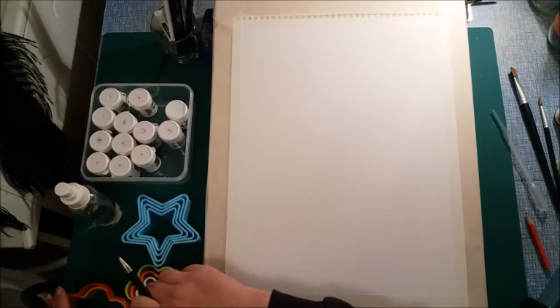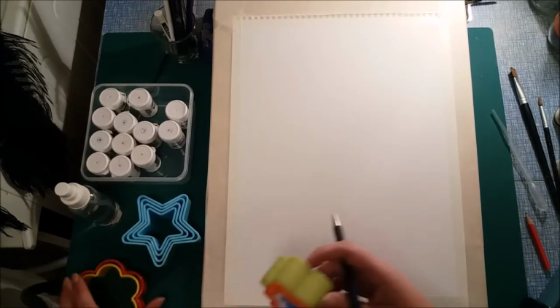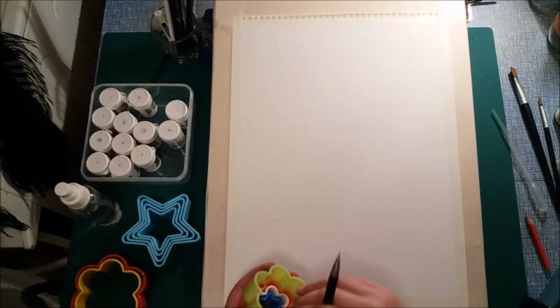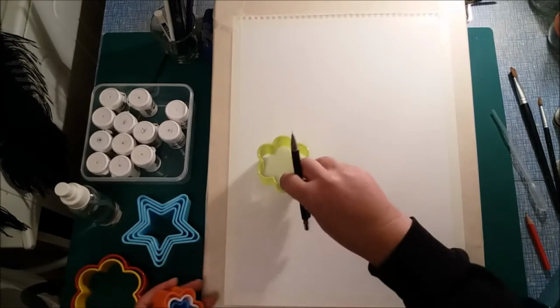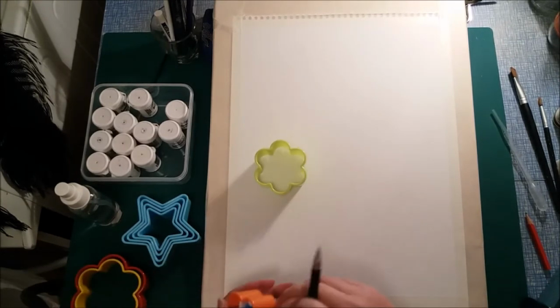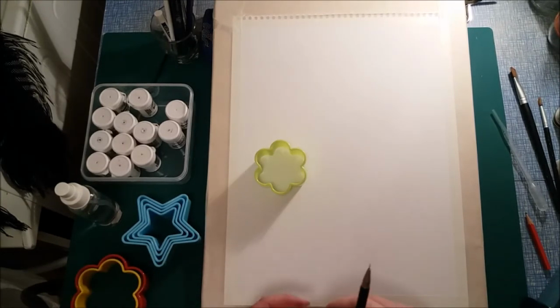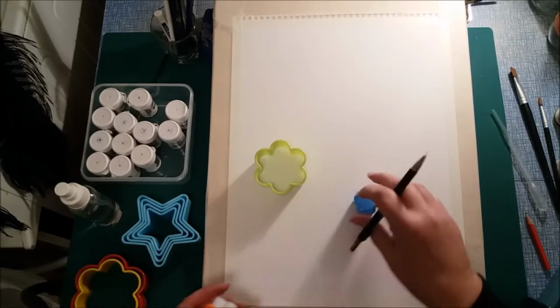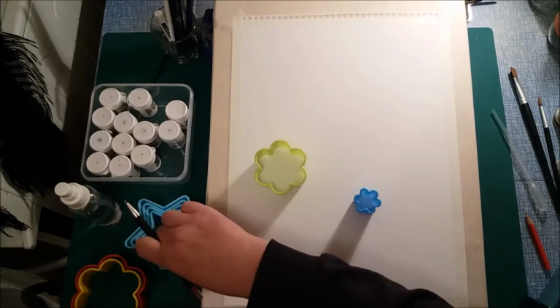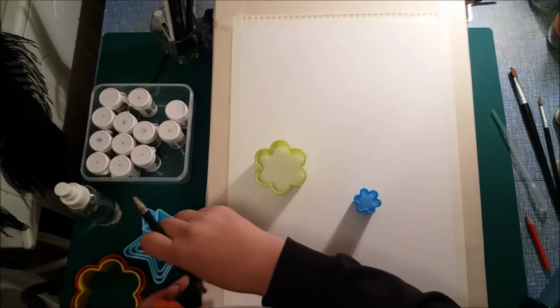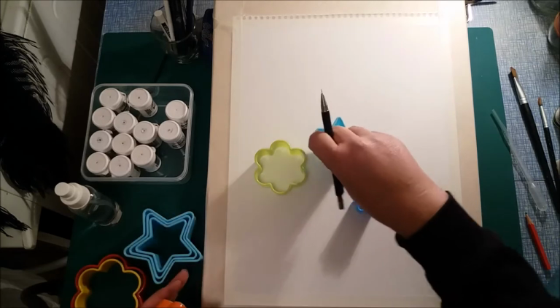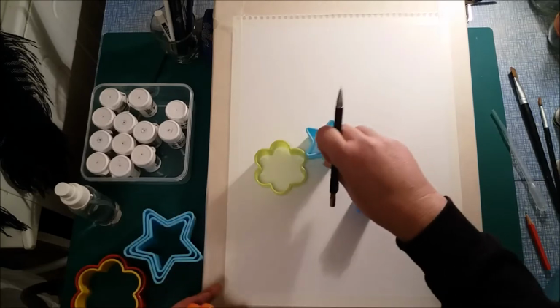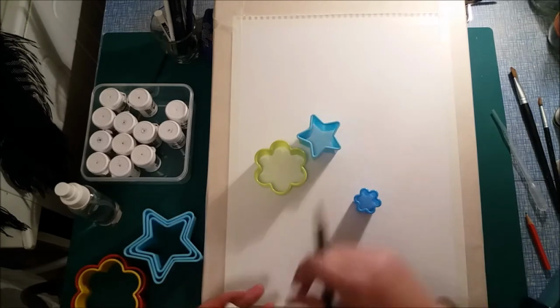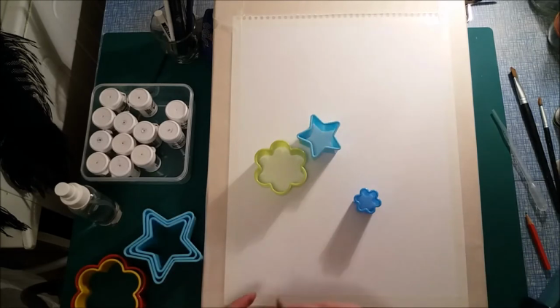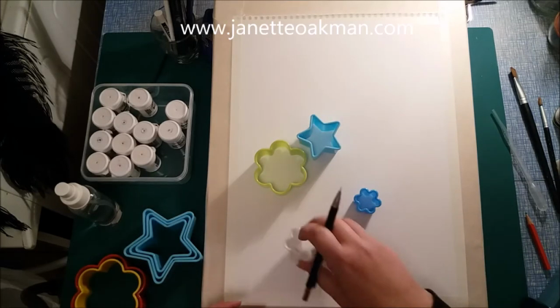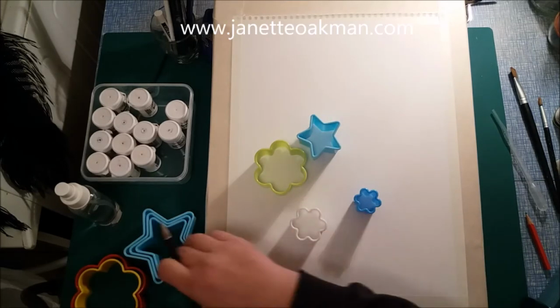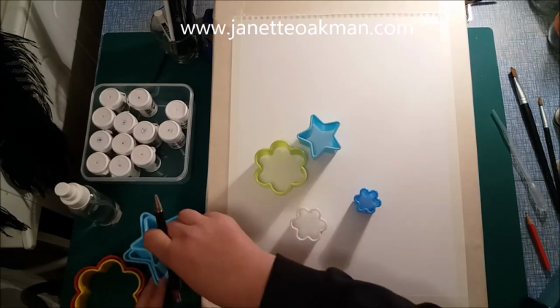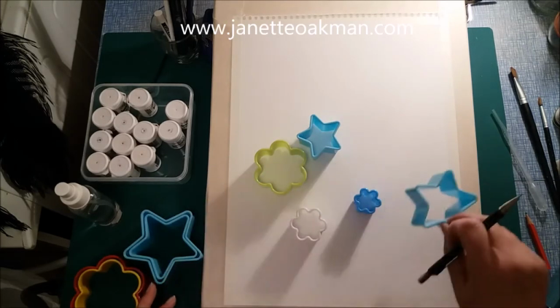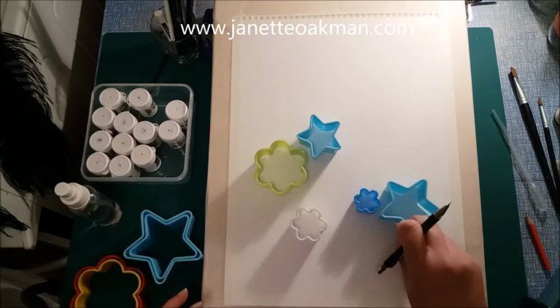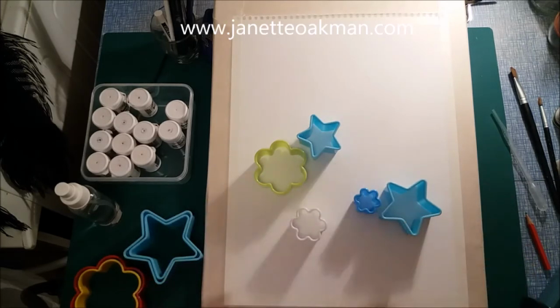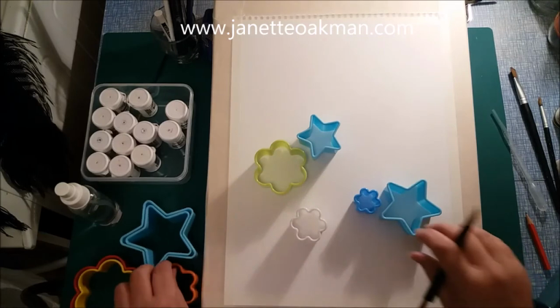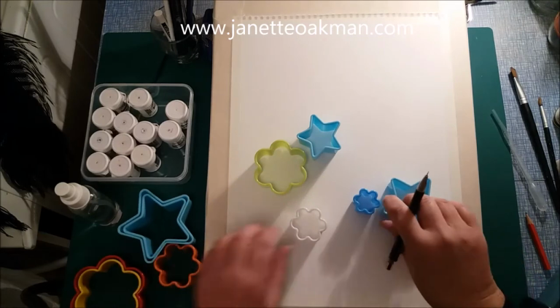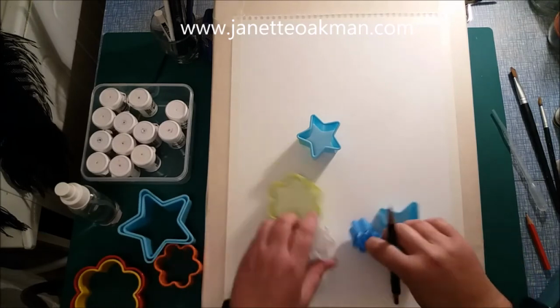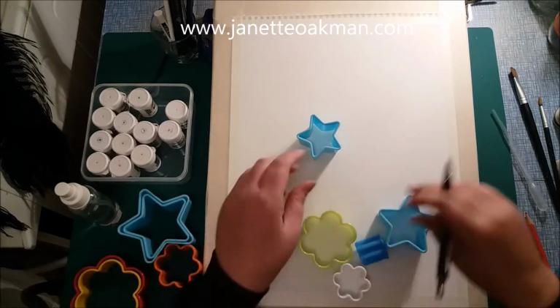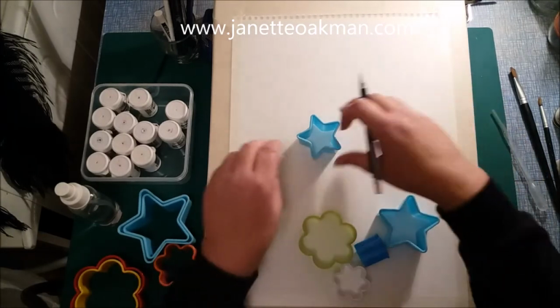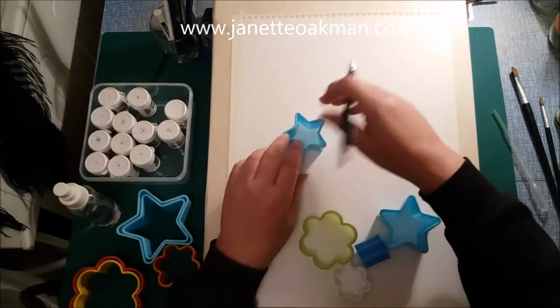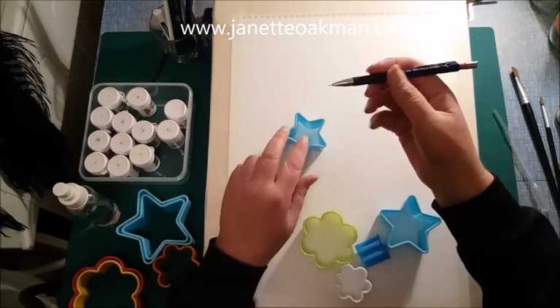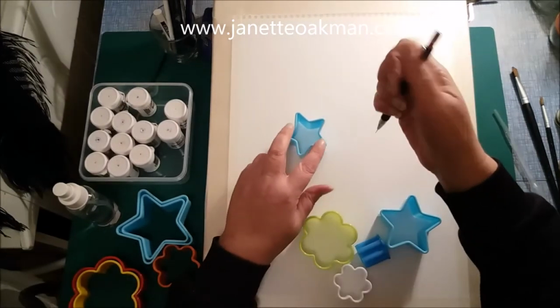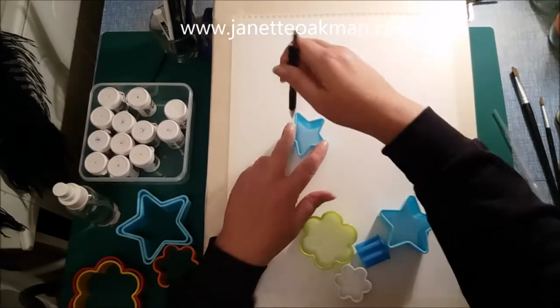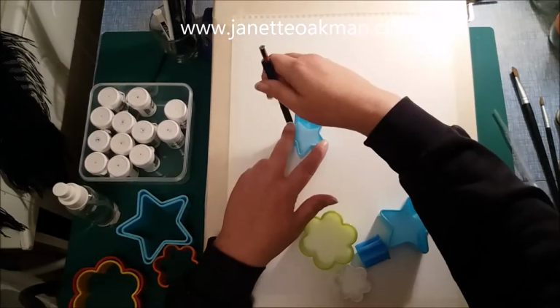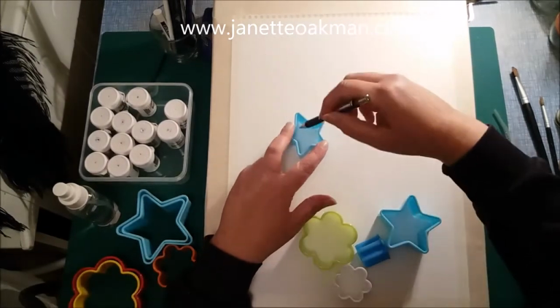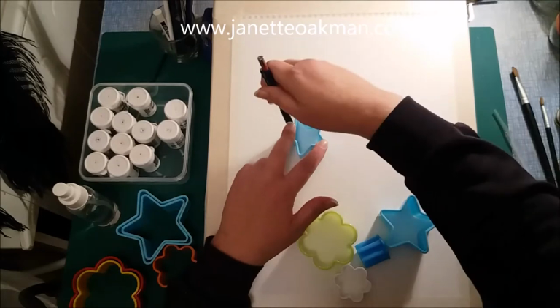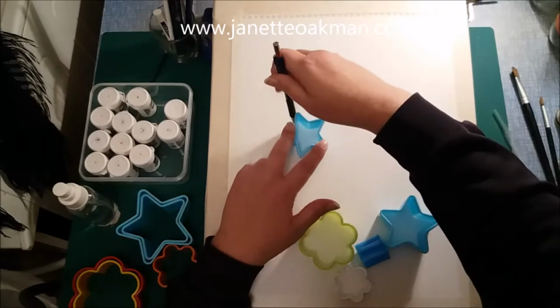There are so many great designs that you can buy in pastry cutters, and I thought, so many people struggle — I can't do flowers, I can't do stars, whatever. Well, get some pastry cutters — I have quite a big collection.